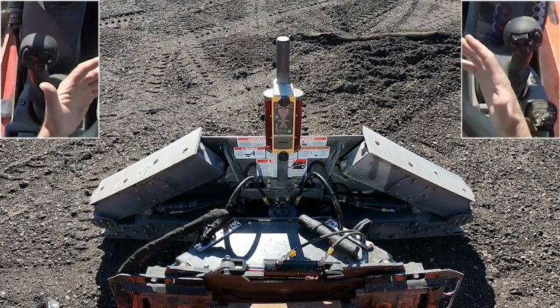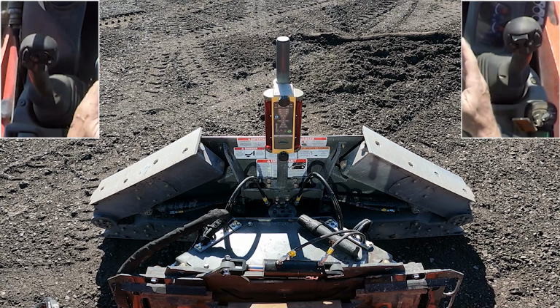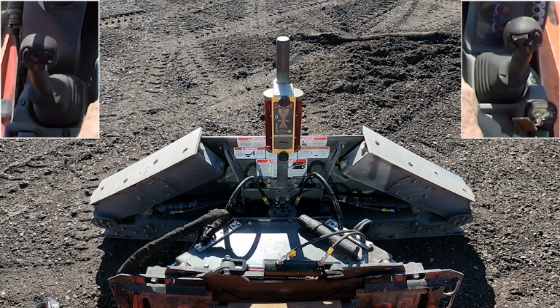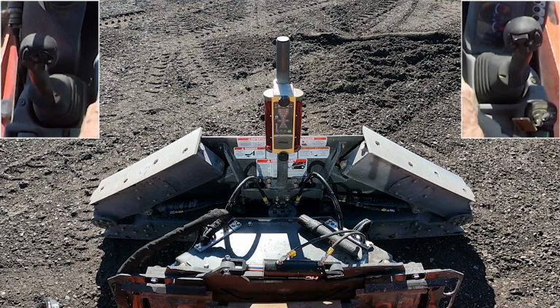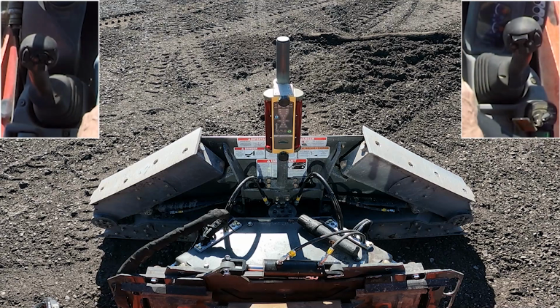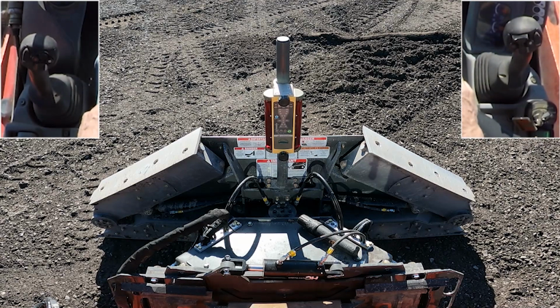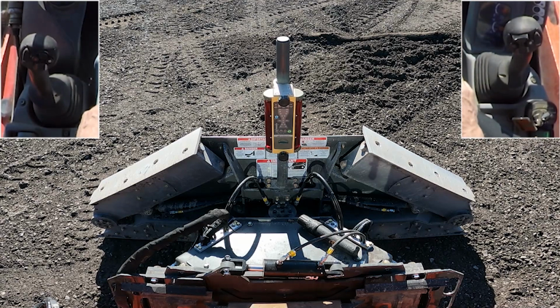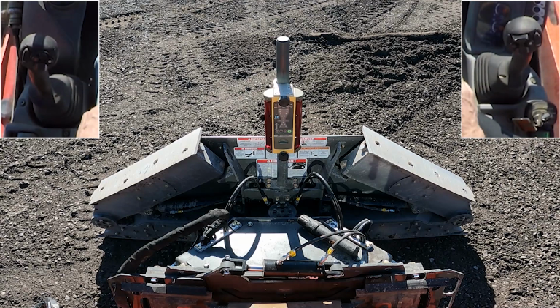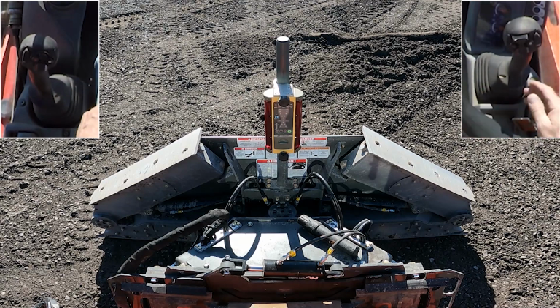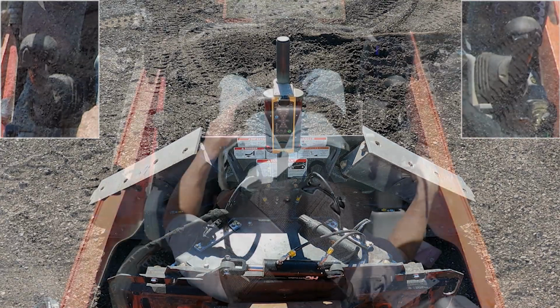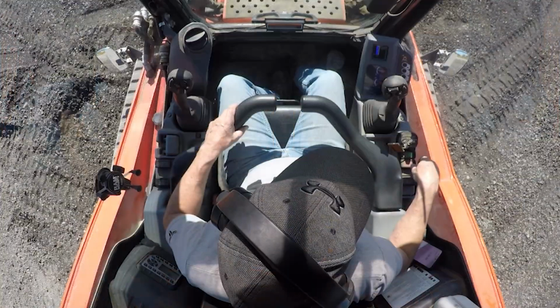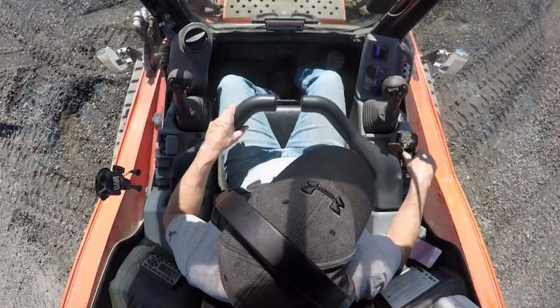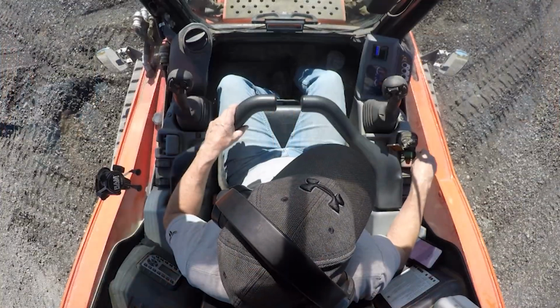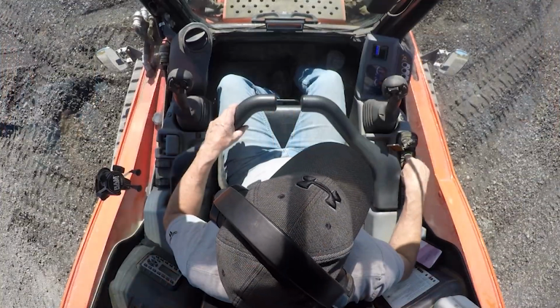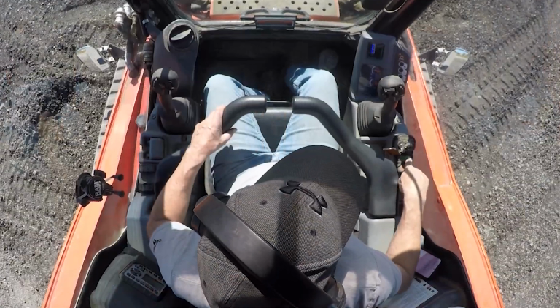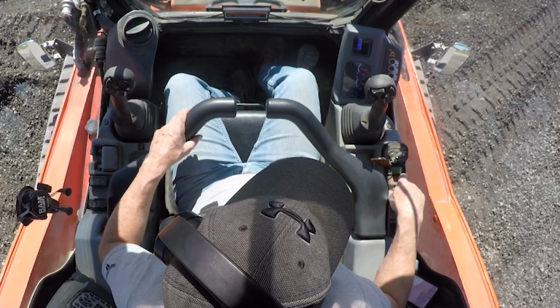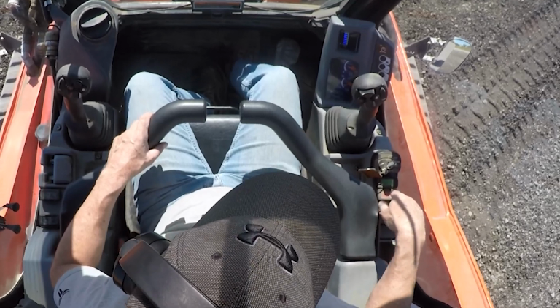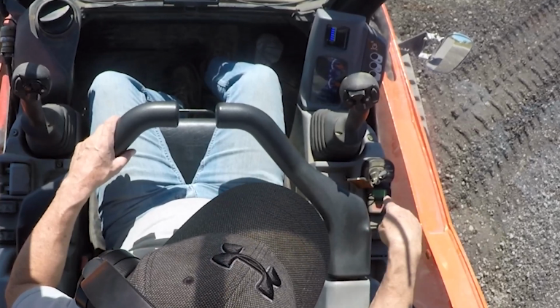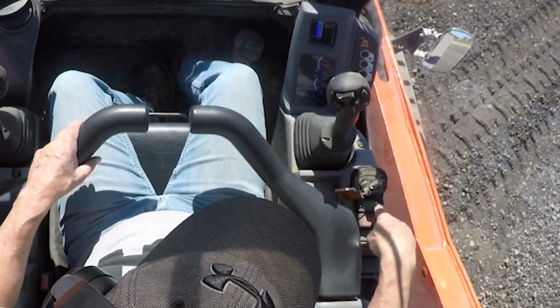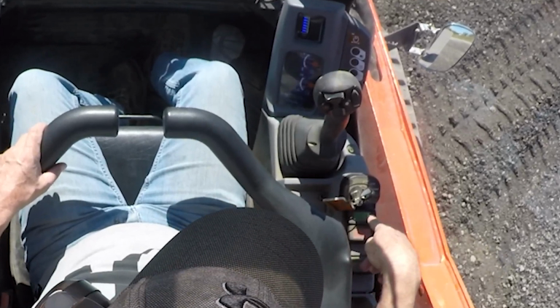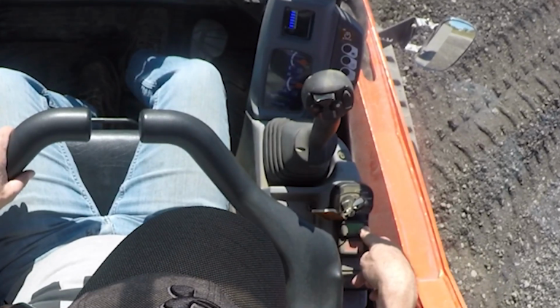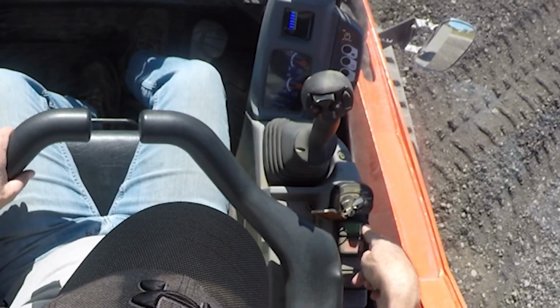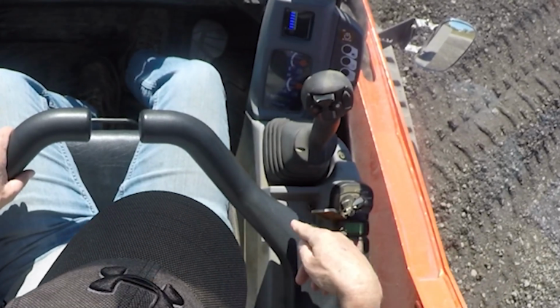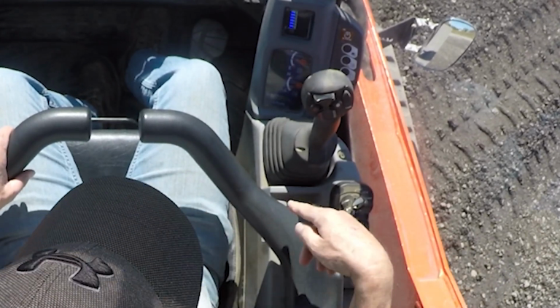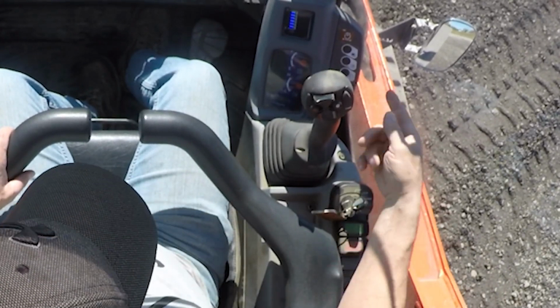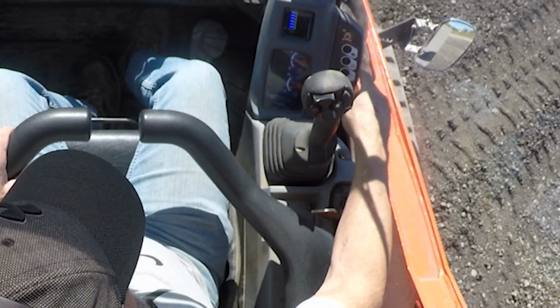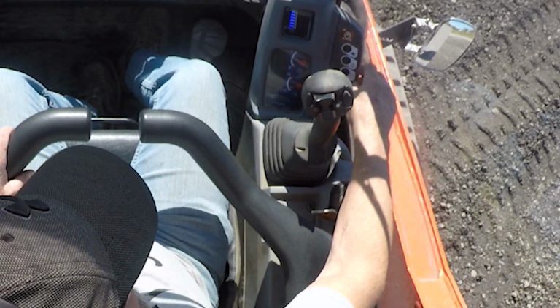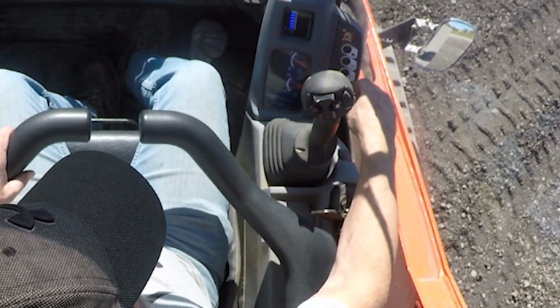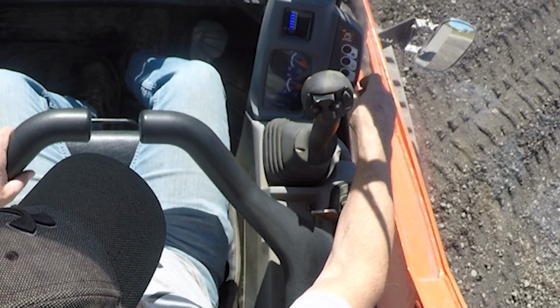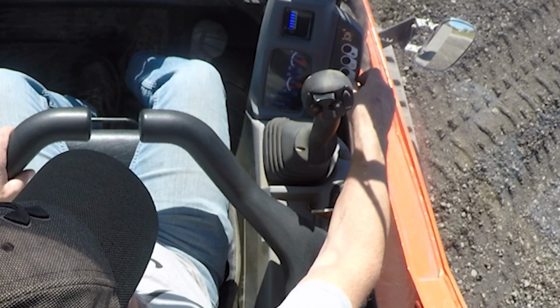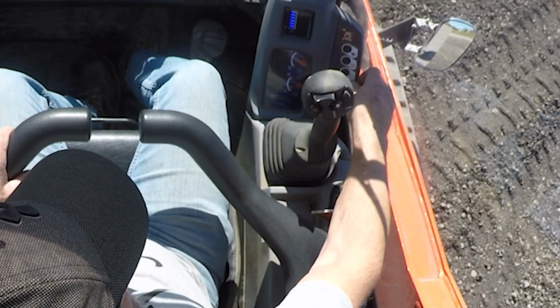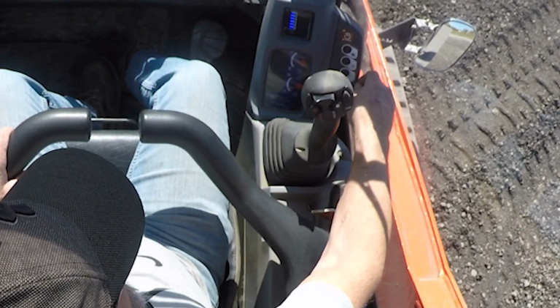You might already know, but first you need to unlock the hydraulic system. In my case it is done with this green button here. Then you need to activate the hydraulic auxiliary.